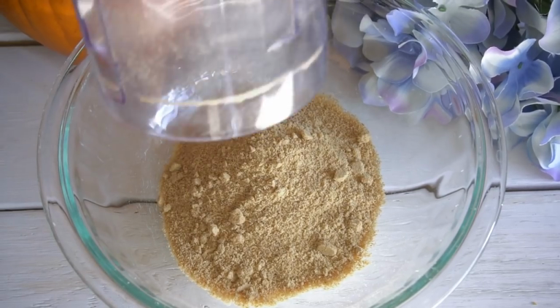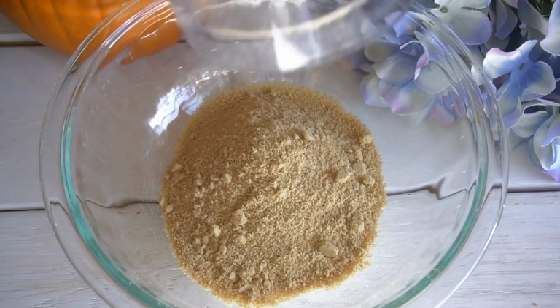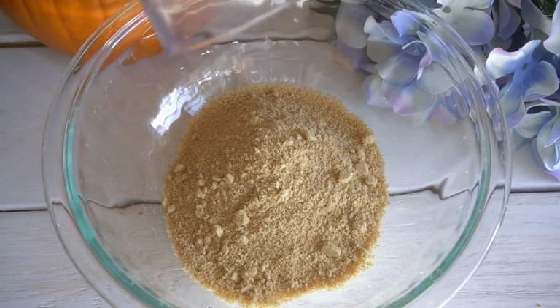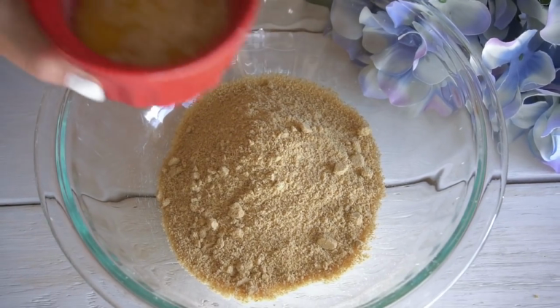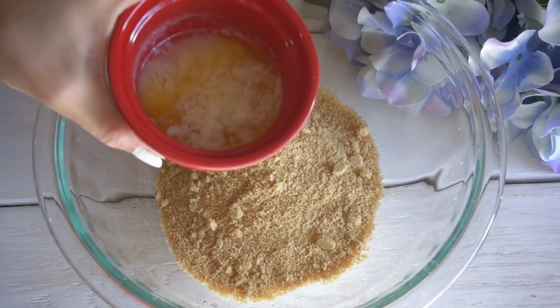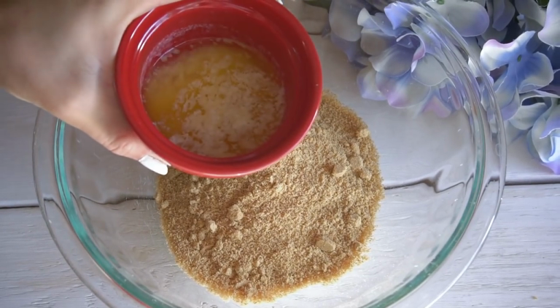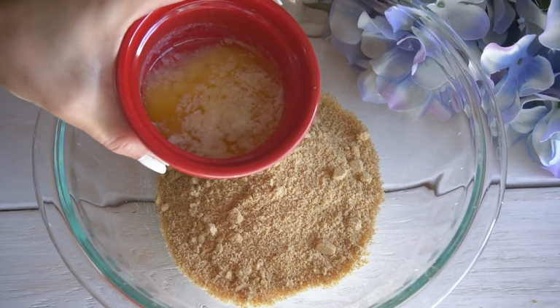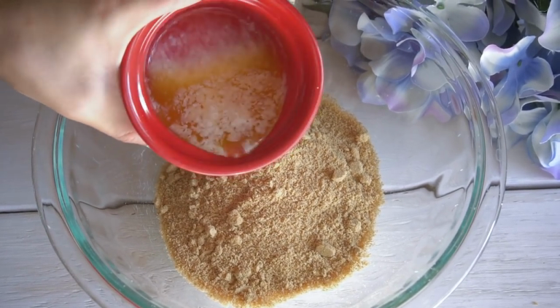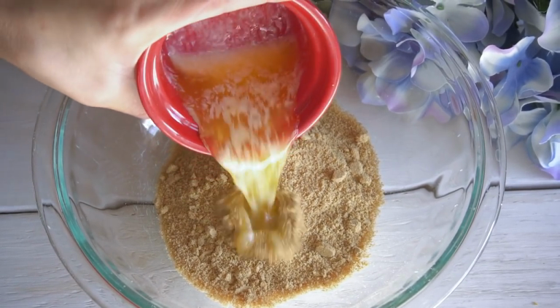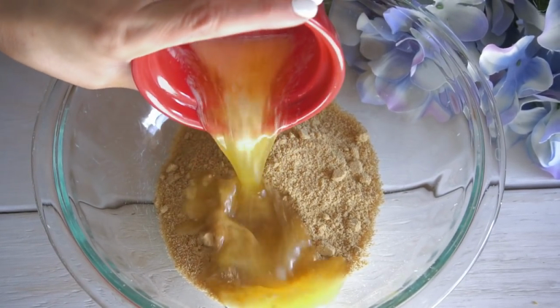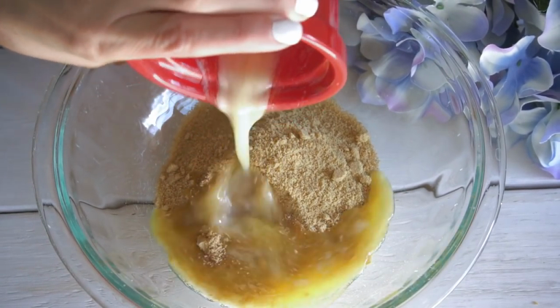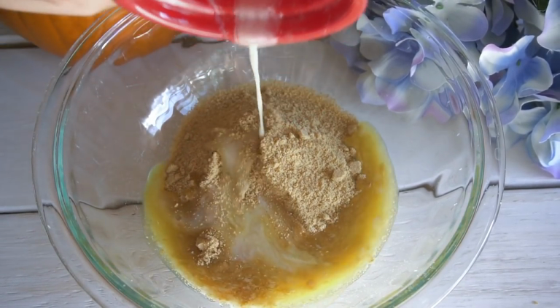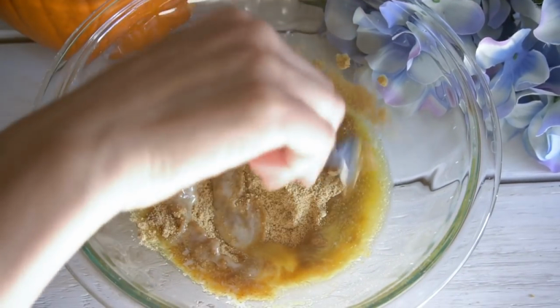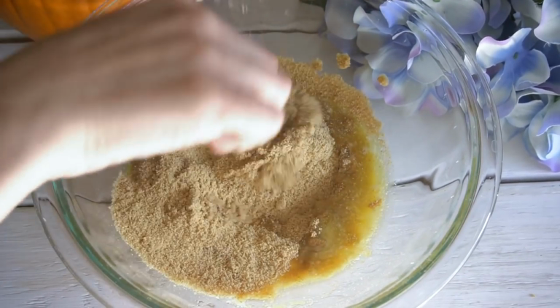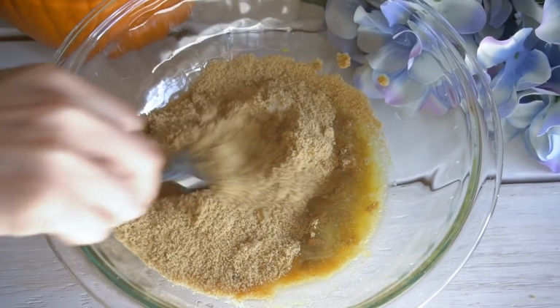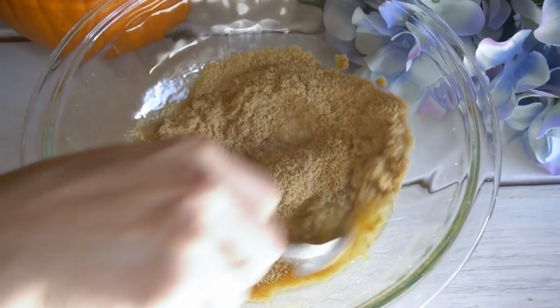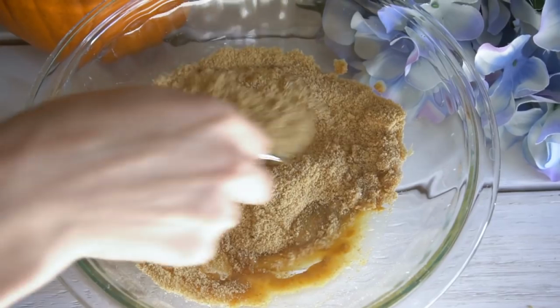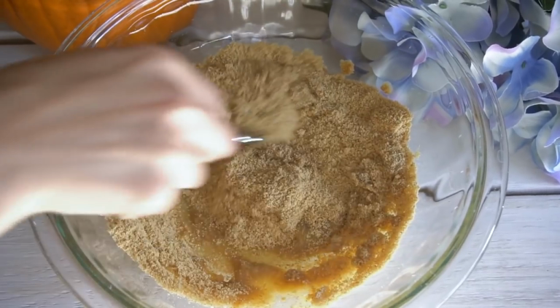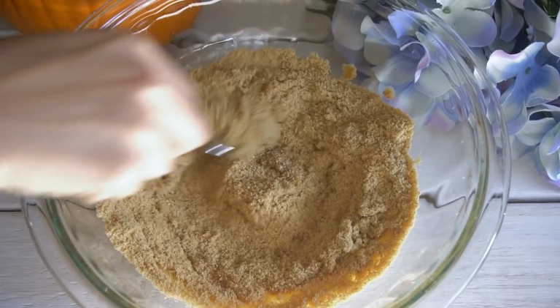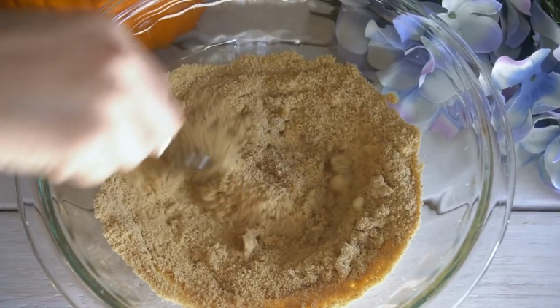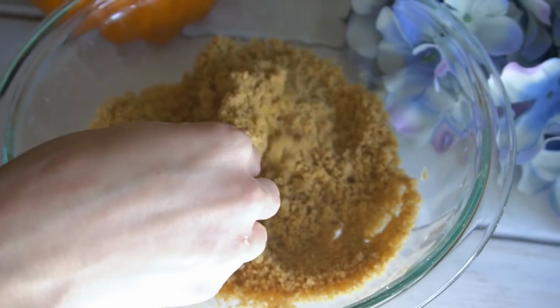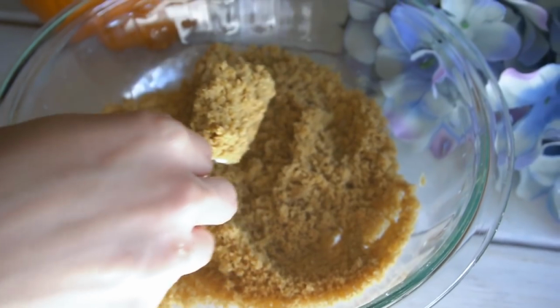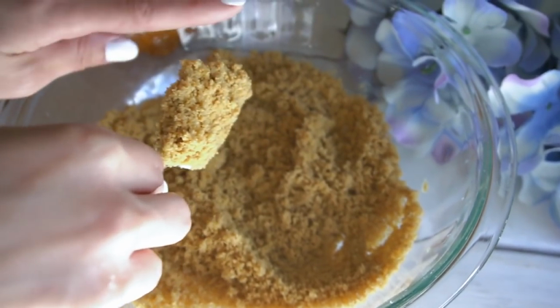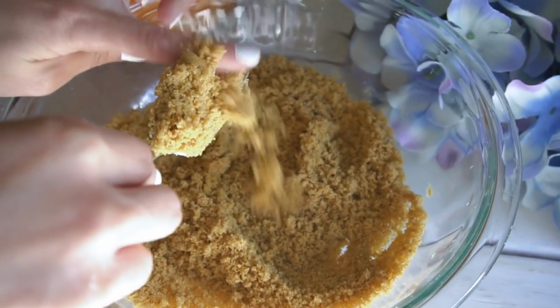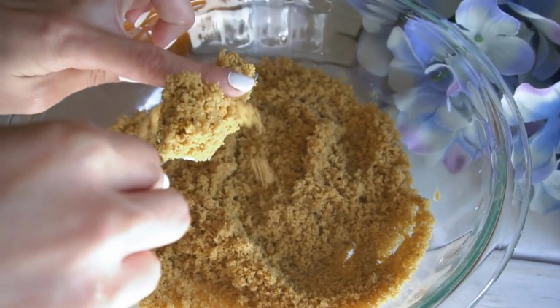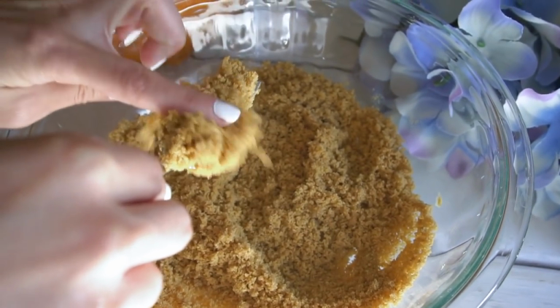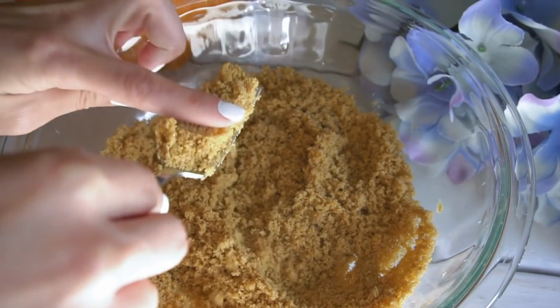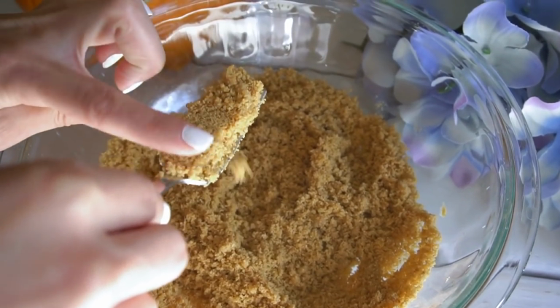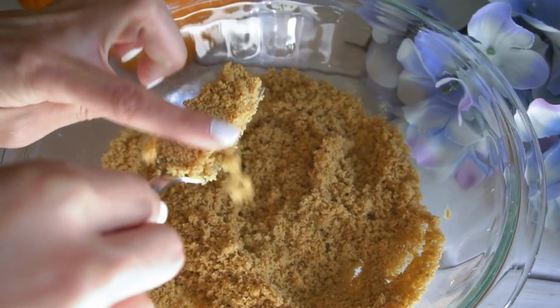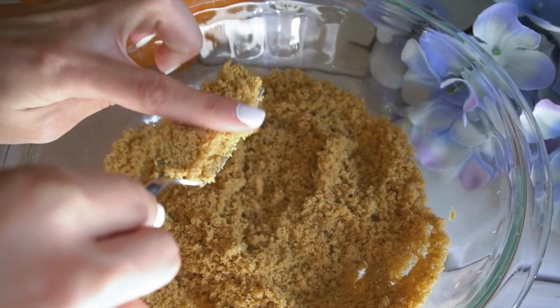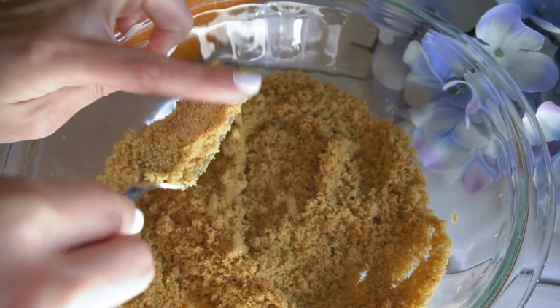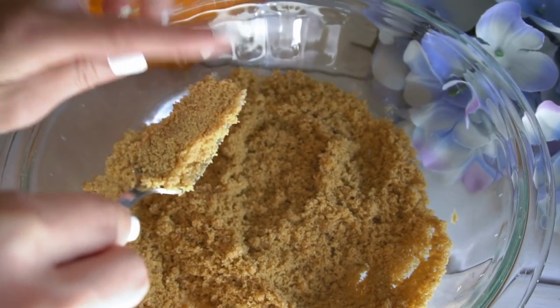To that I'm going to add some melted butter and give that a good mix. You're looking for the consistency of wet sand — if you can make a sand castle out of it, then that's how you know you're good to go.